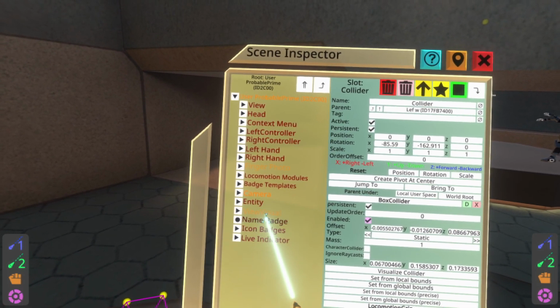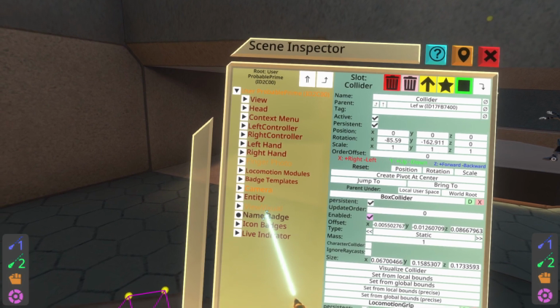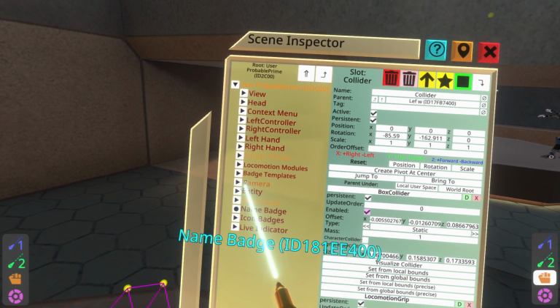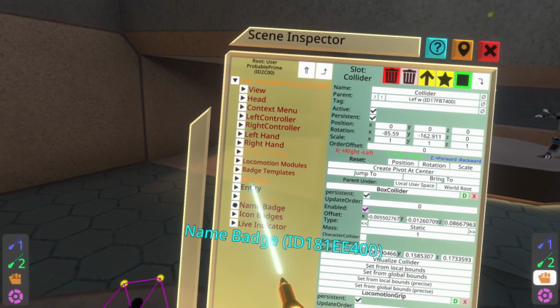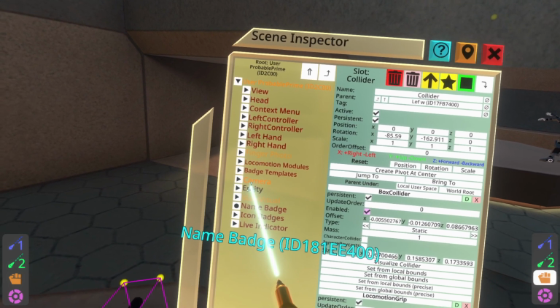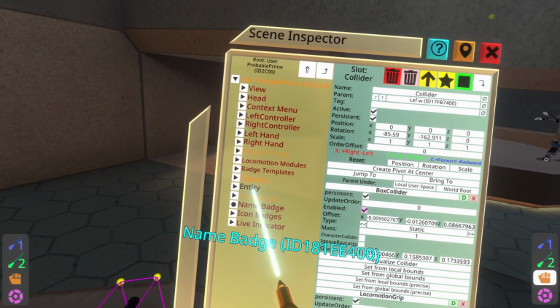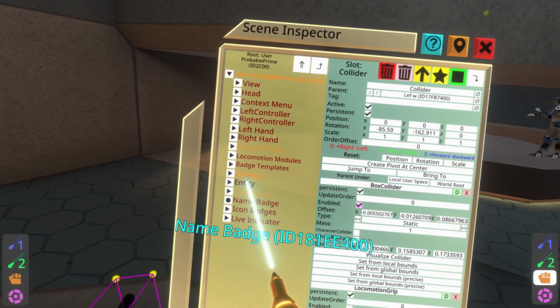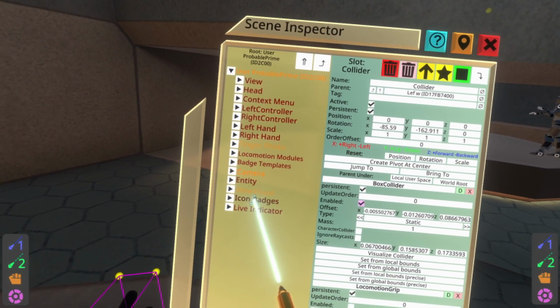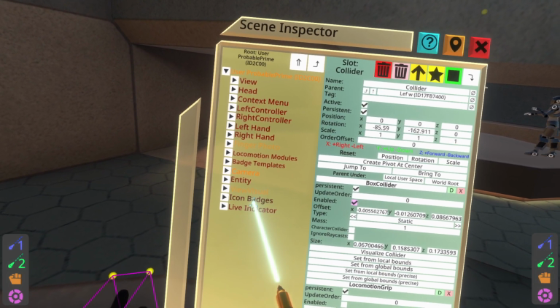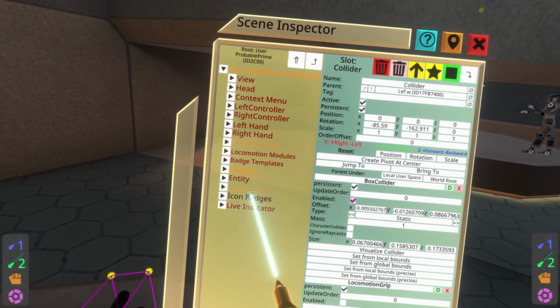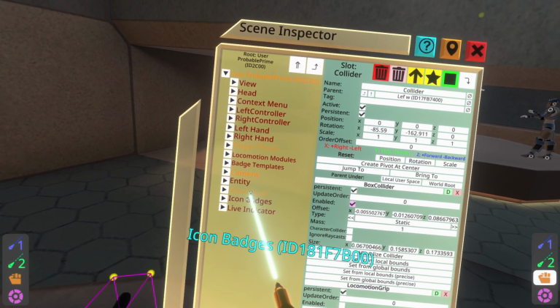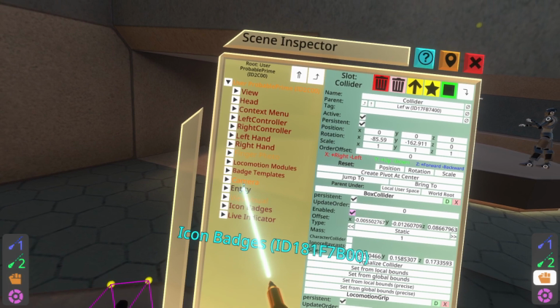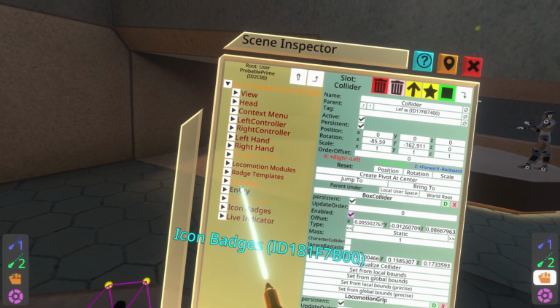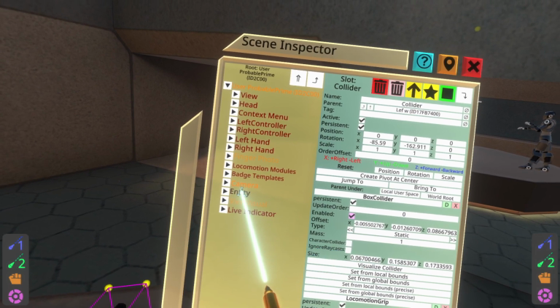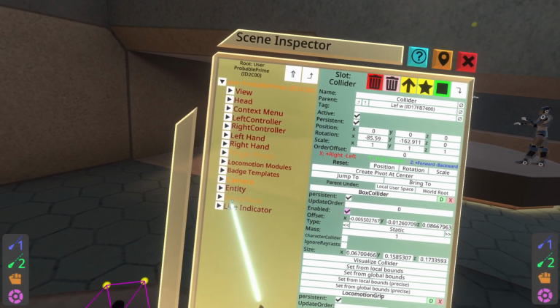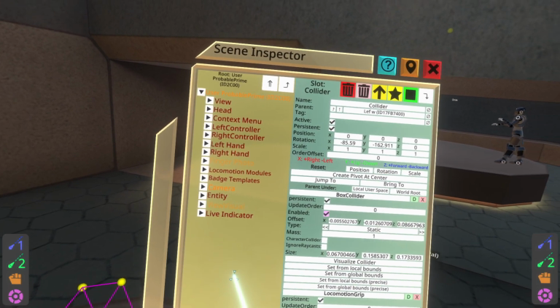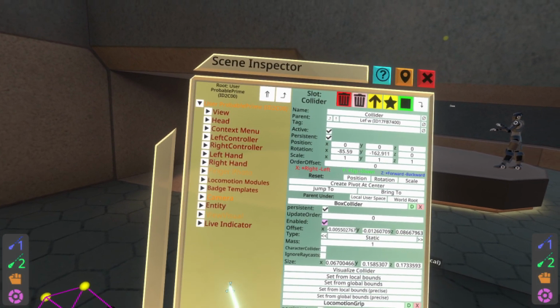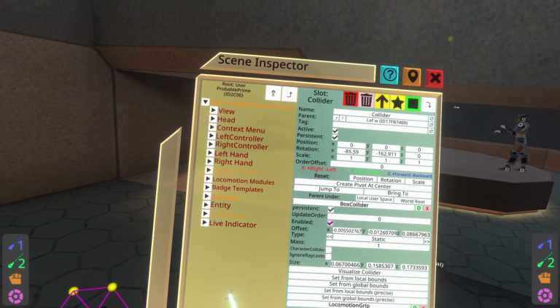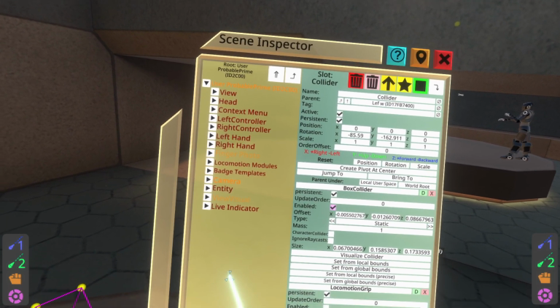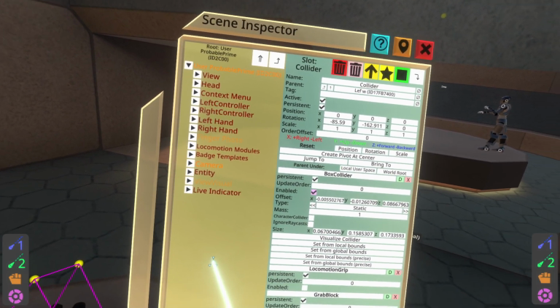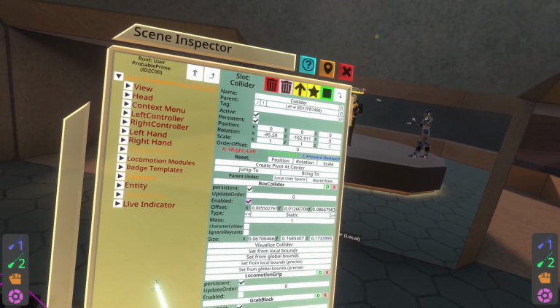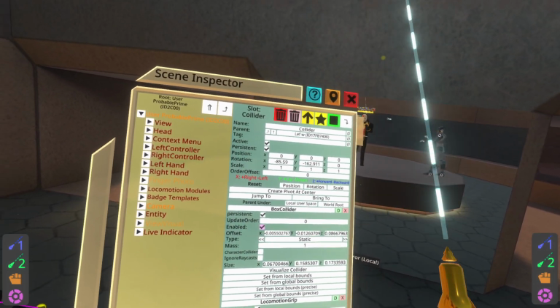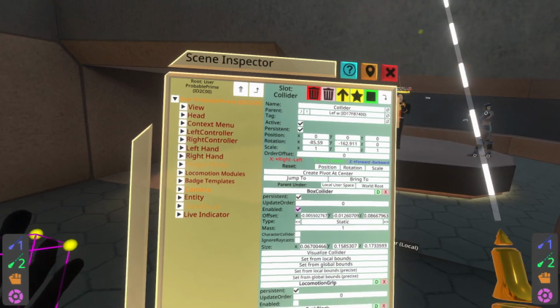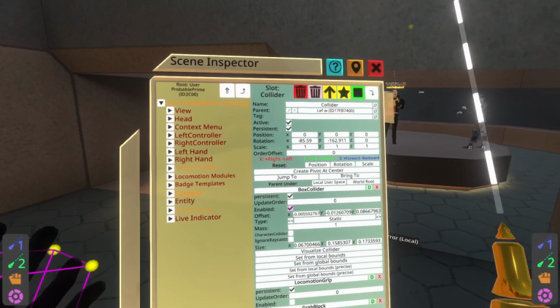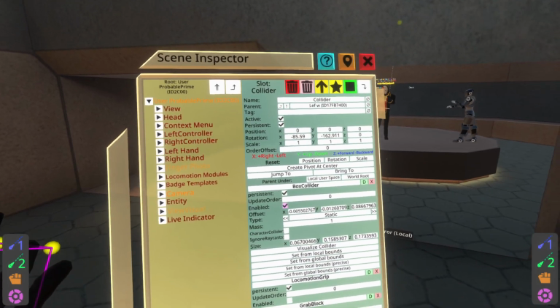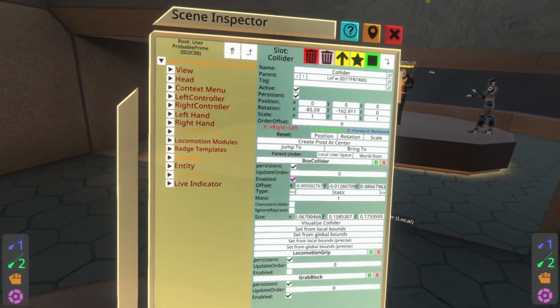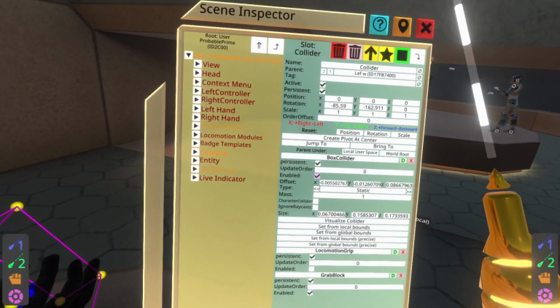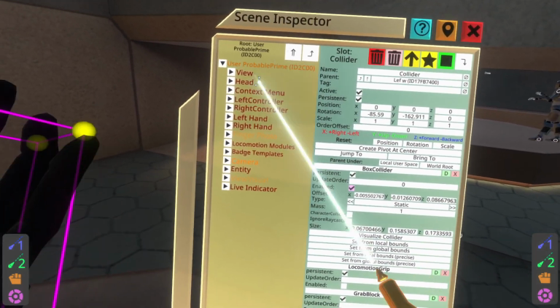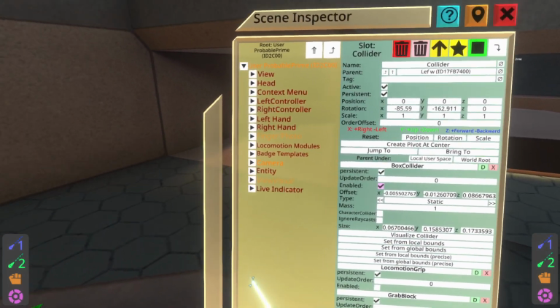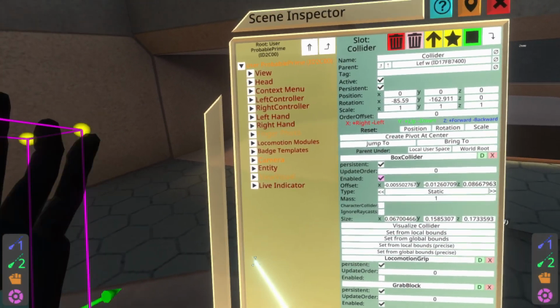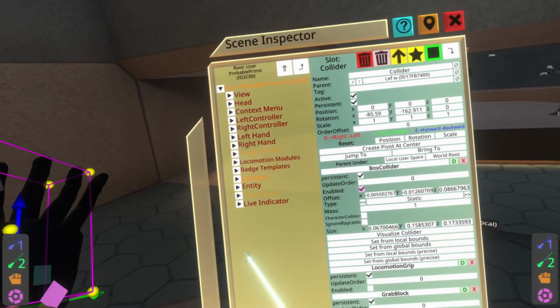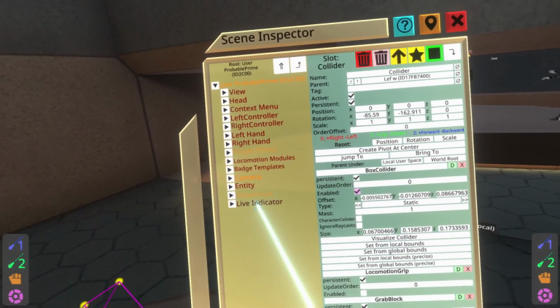Drag these into your avatar route. Your avatar route probably isn't named 'entity' — it's probably named something like FBX. You should know what your avatar route is; it's exactly the same as the name of your avatar in your inventory. So if it's a floppy thing with a tail or FBX, then that is the avatar route.